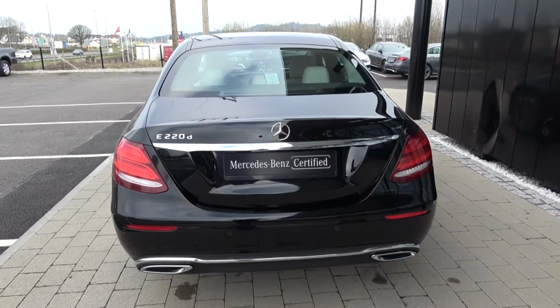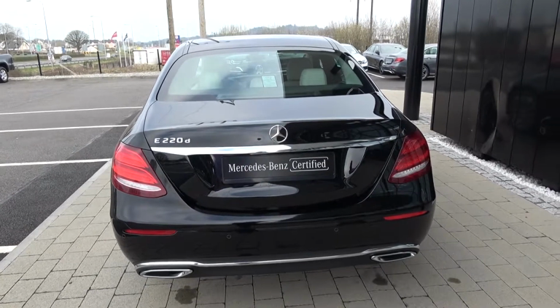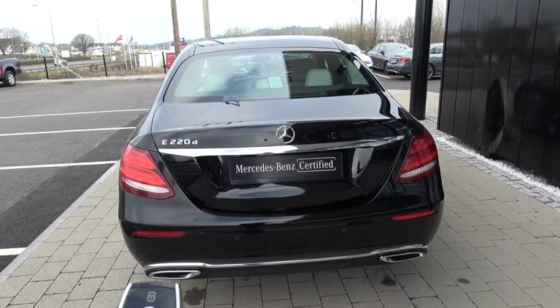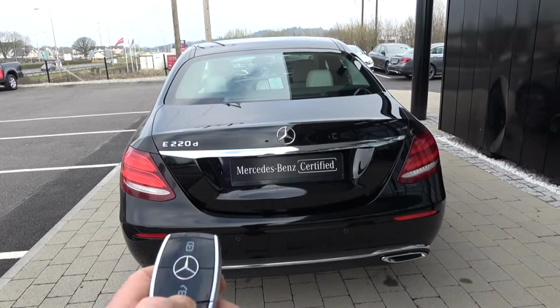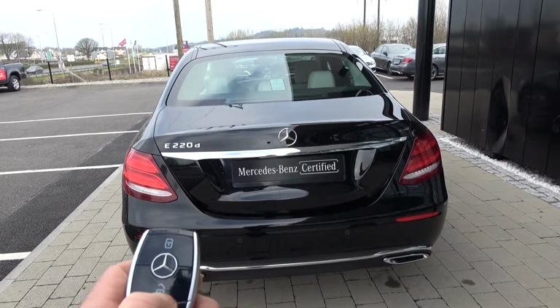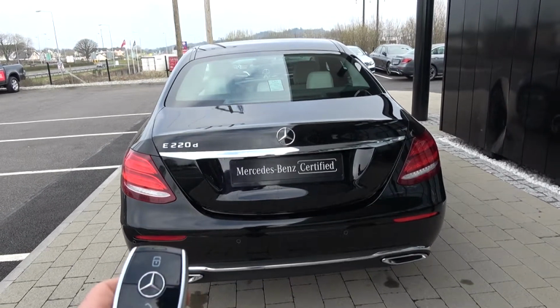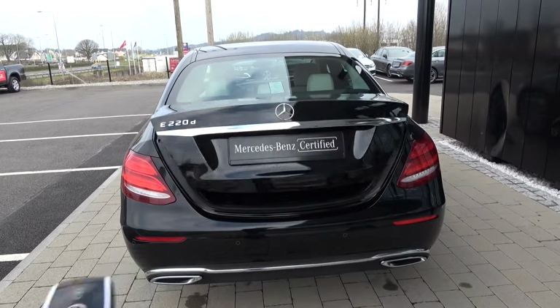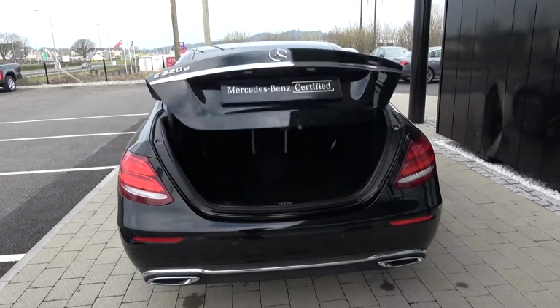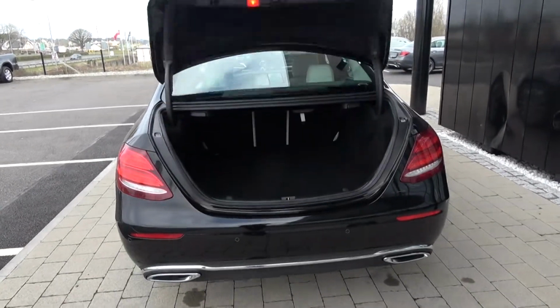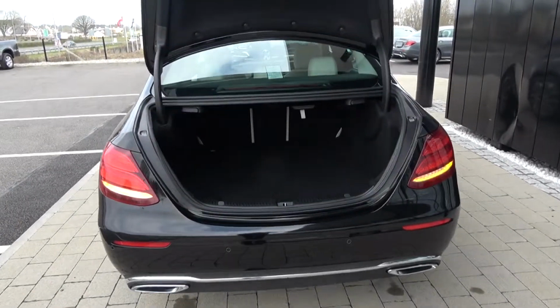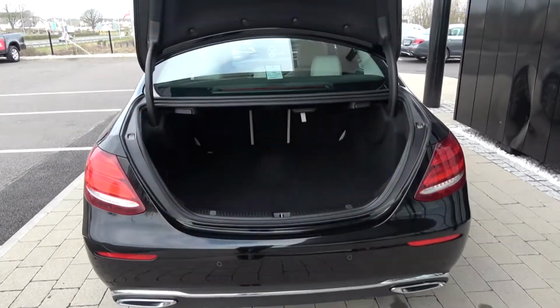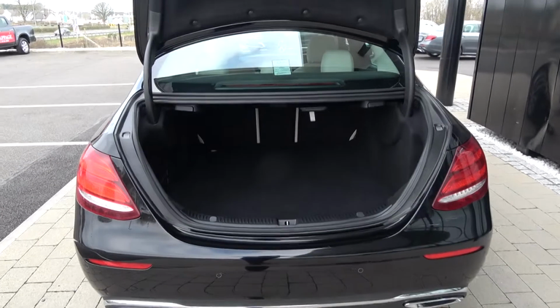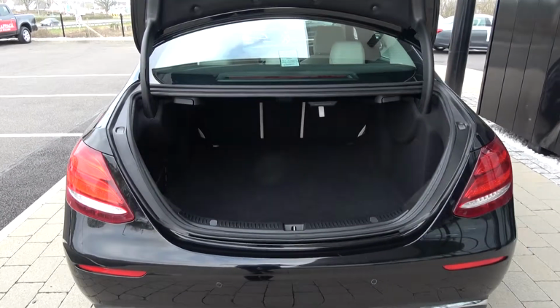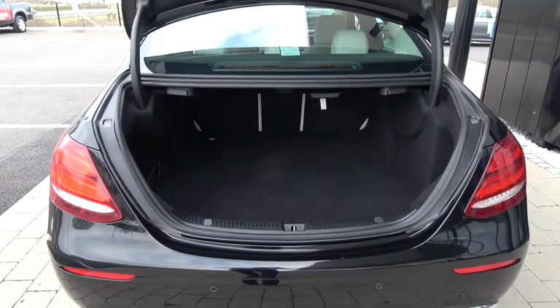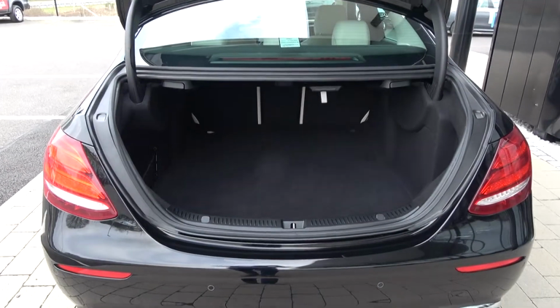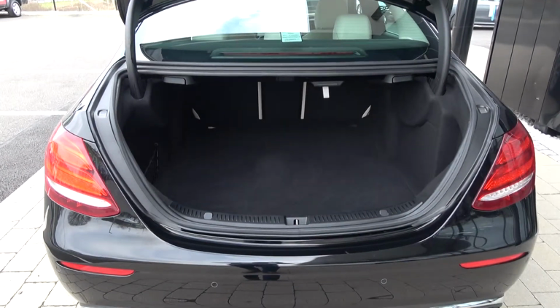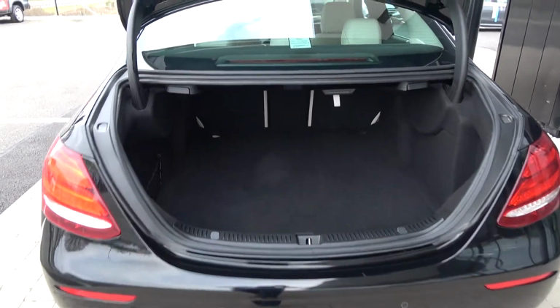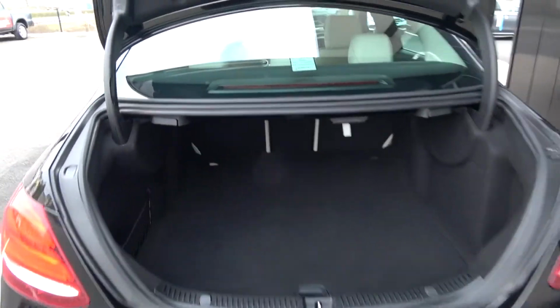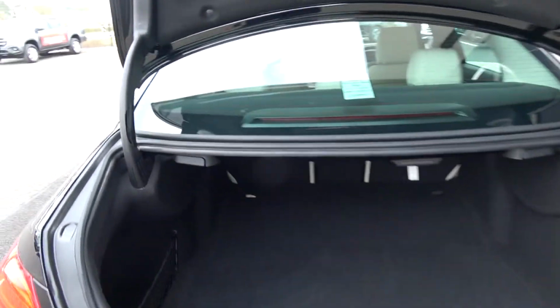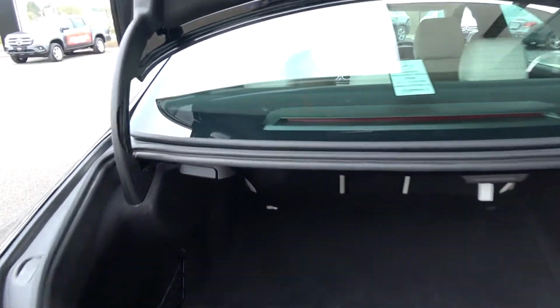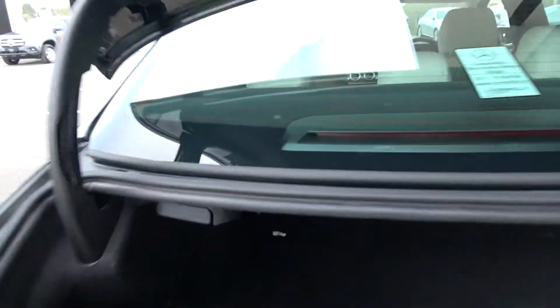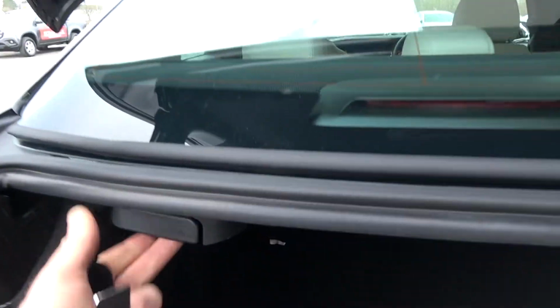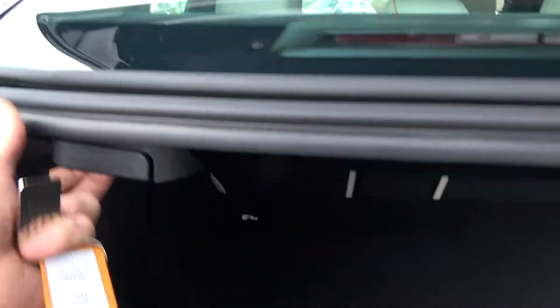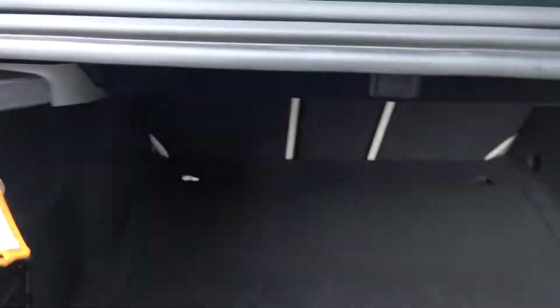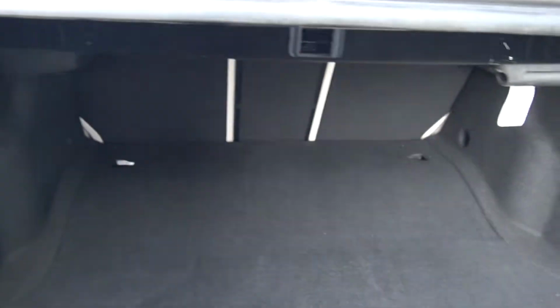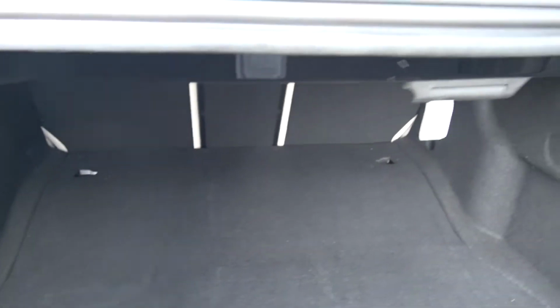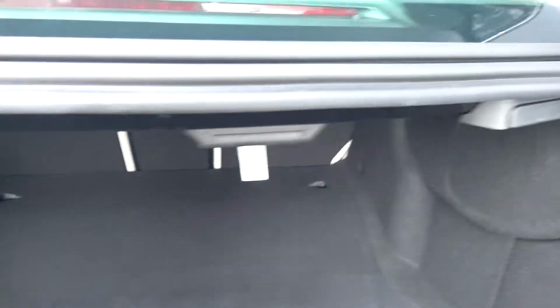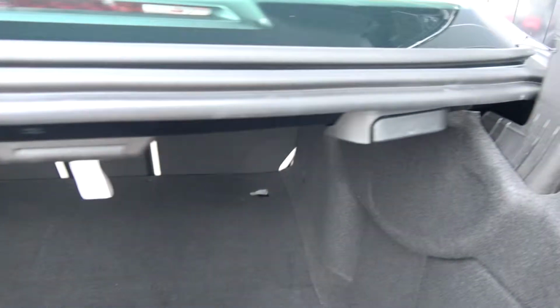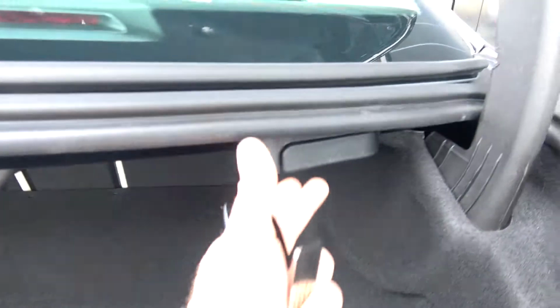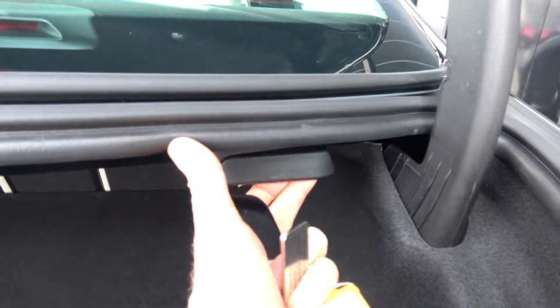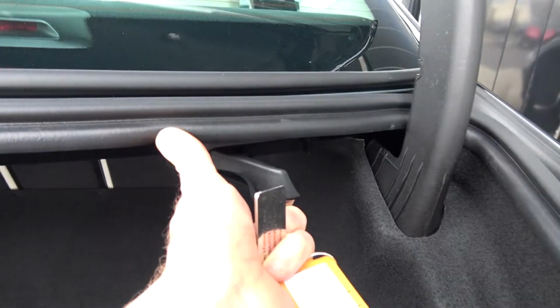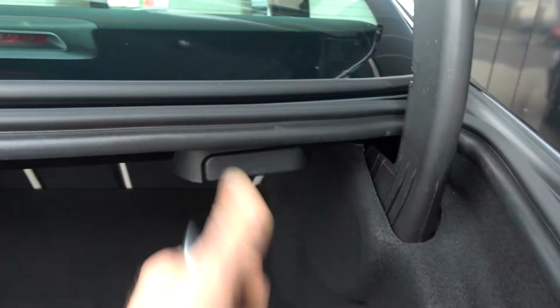Just pop the lid open there on the boot using your Mercedes-Benz key fob, and you'll see what a fantastic size boot space that is on display. We can split and fold your rear seats from the rear to provide you with more boot space should you need it.